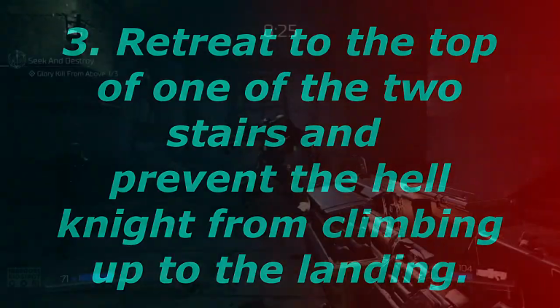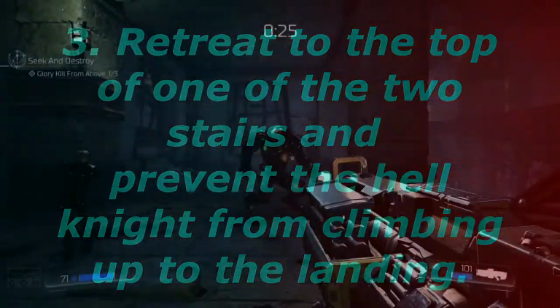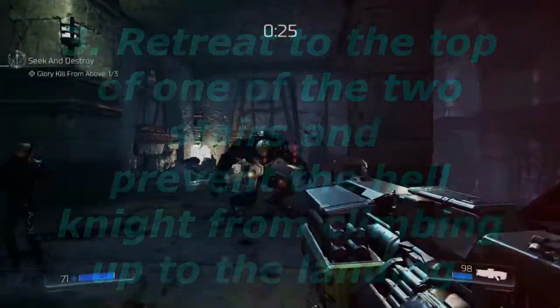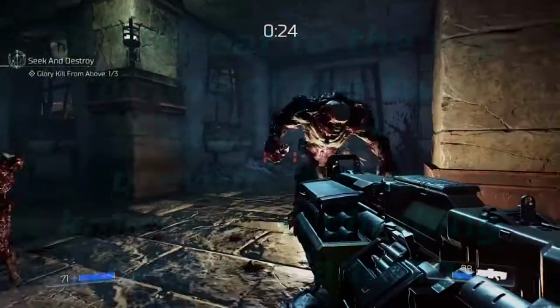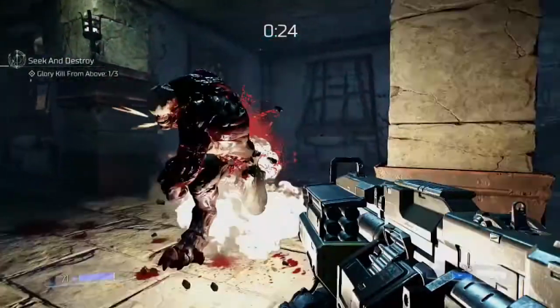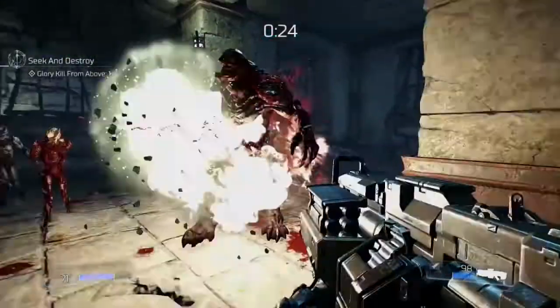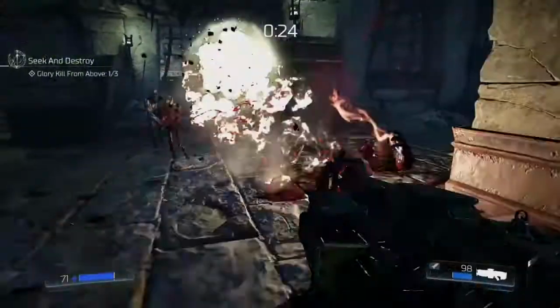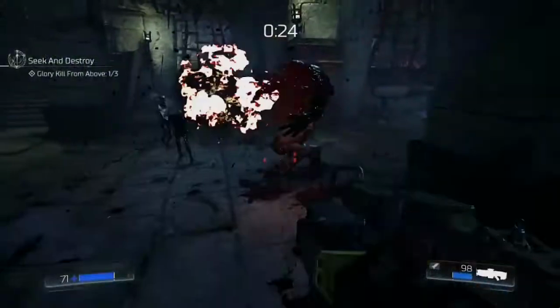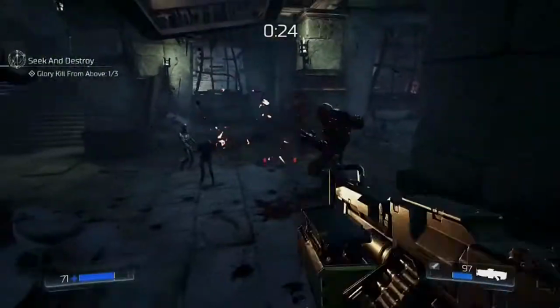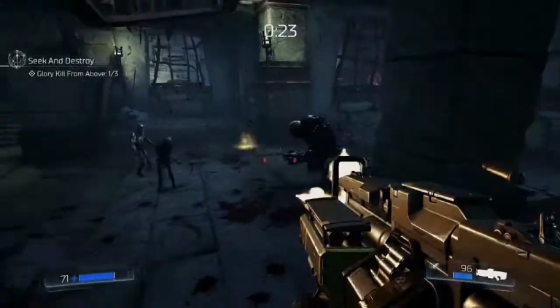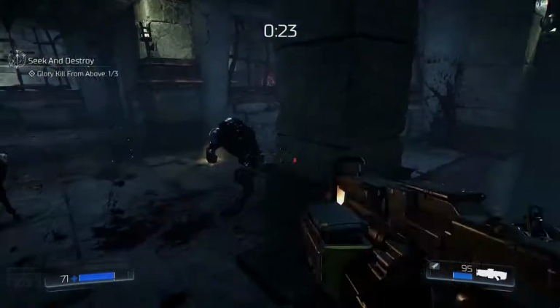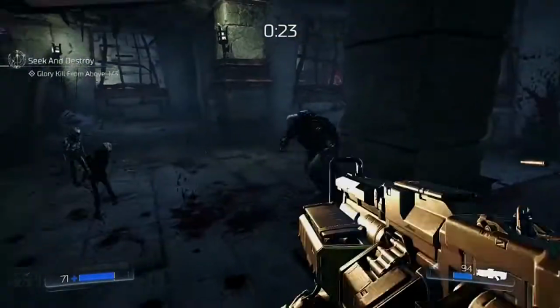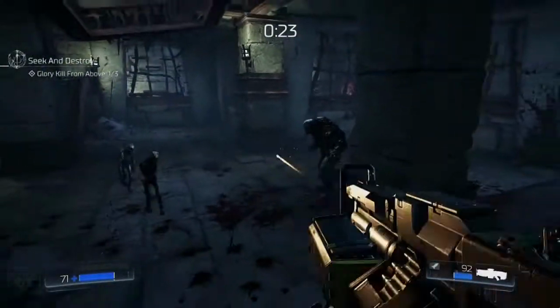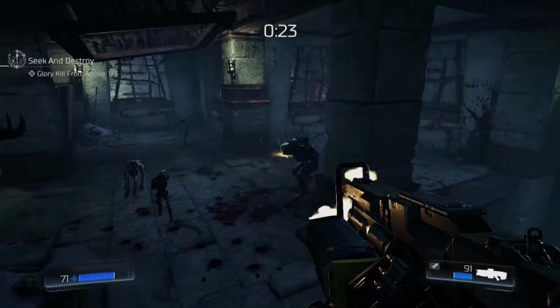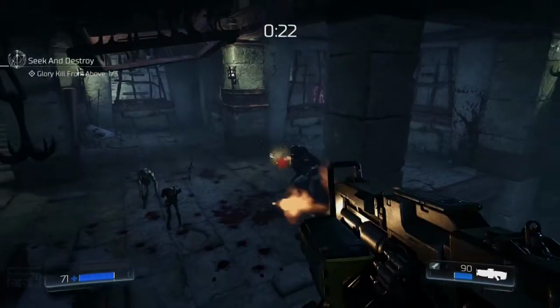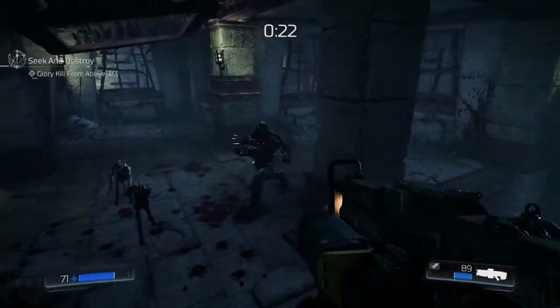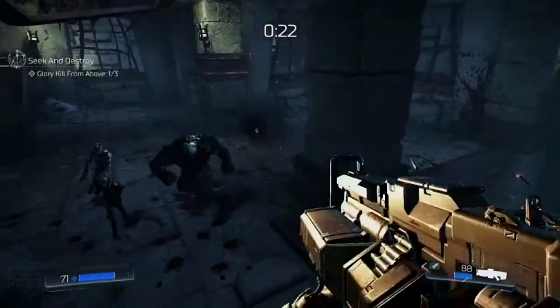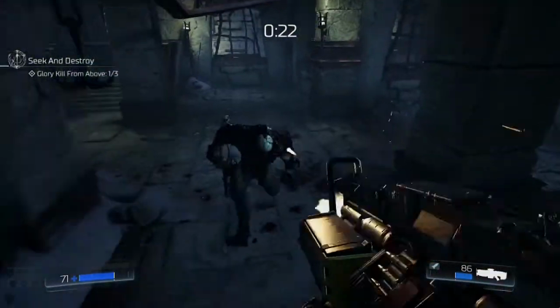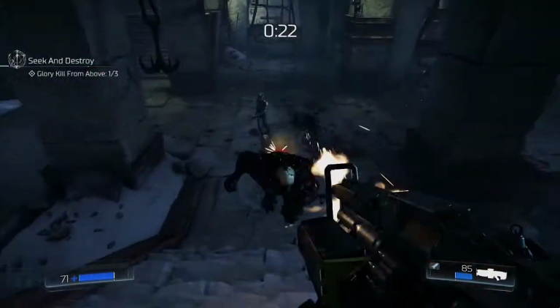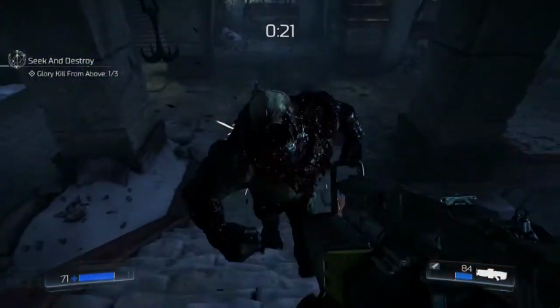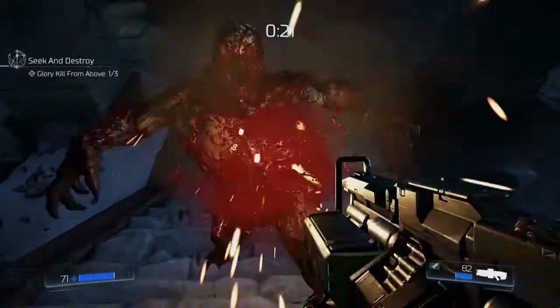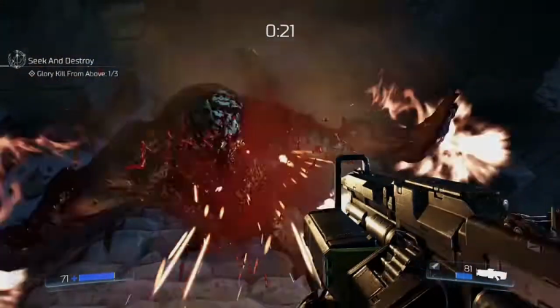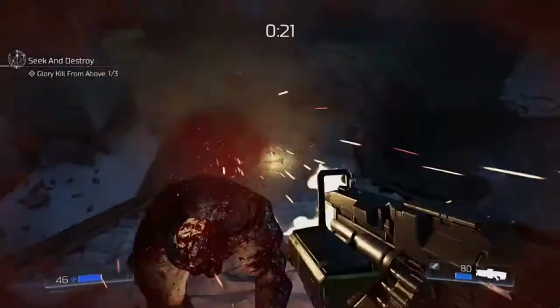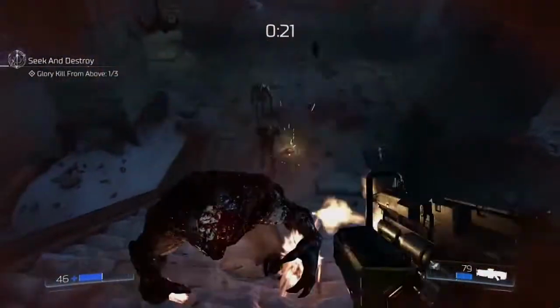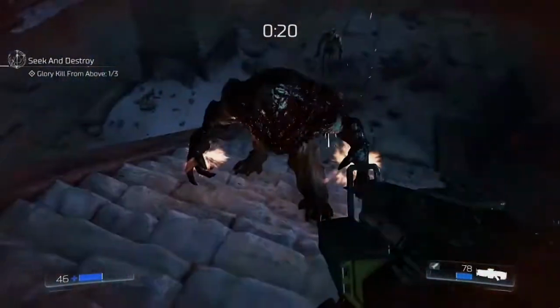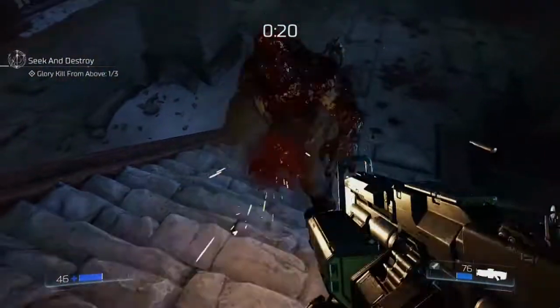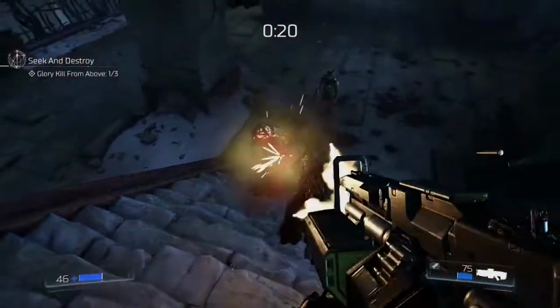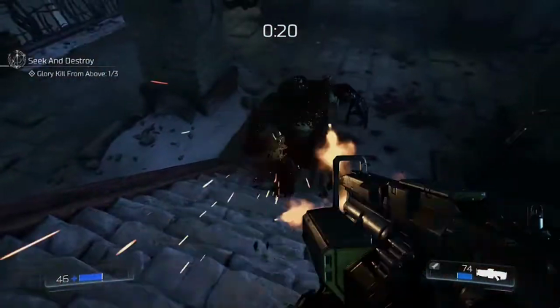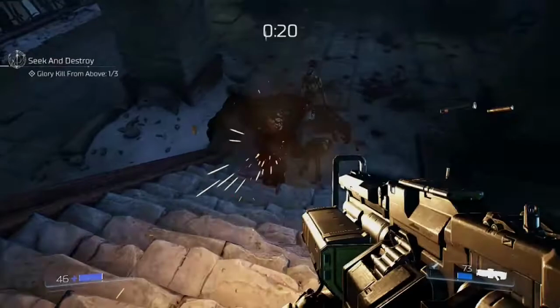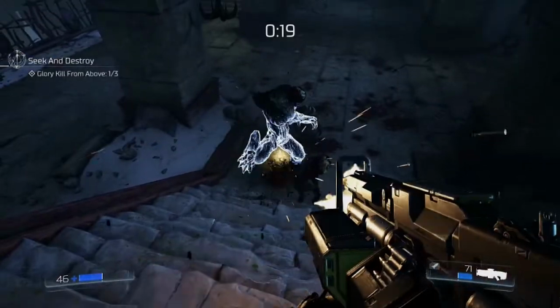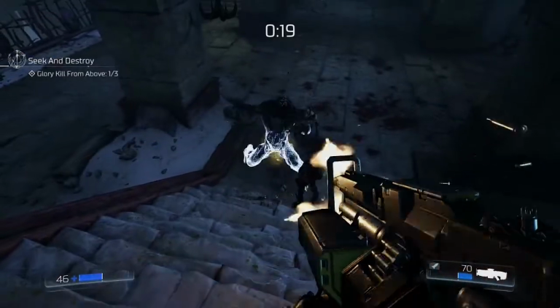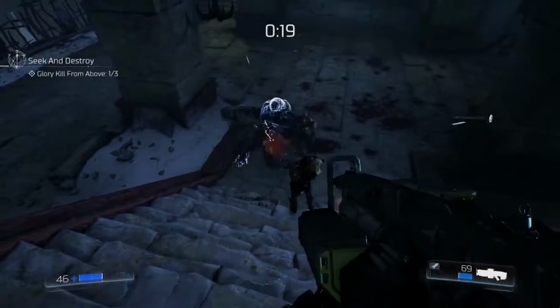As soon as you do, retreat to the top of one of the two stairs and prevent the Hell Knight from climbing up to the landing. With you on higher ground, death from above glory kills will be easier to do.